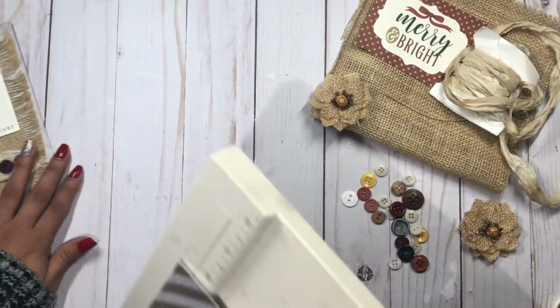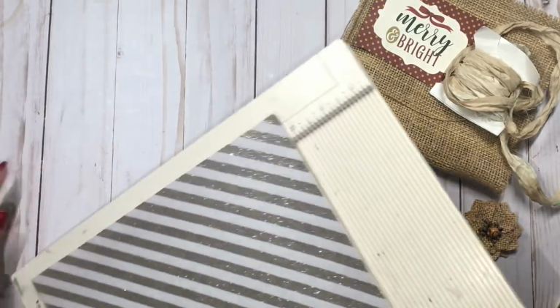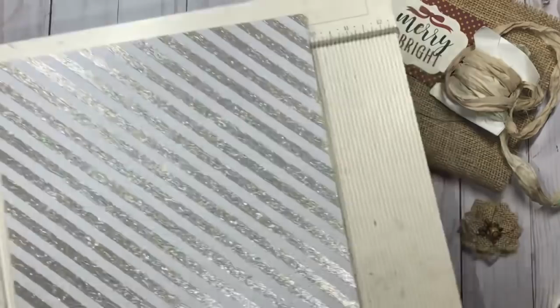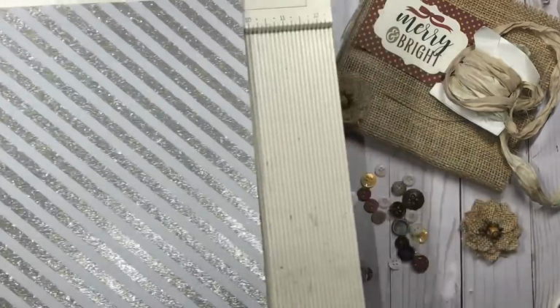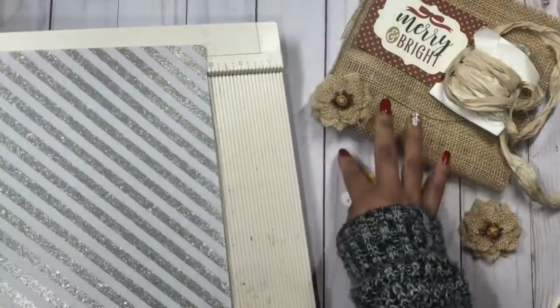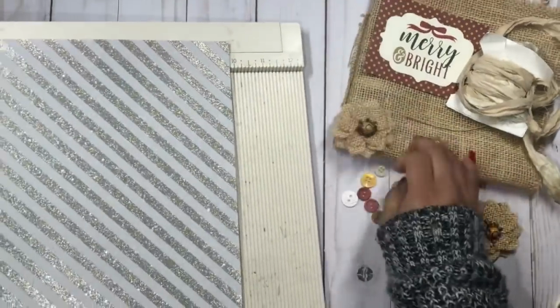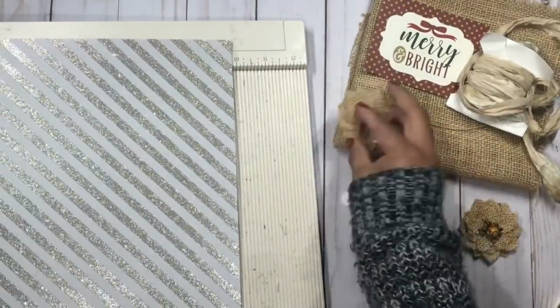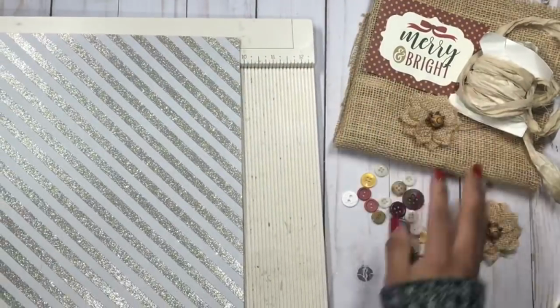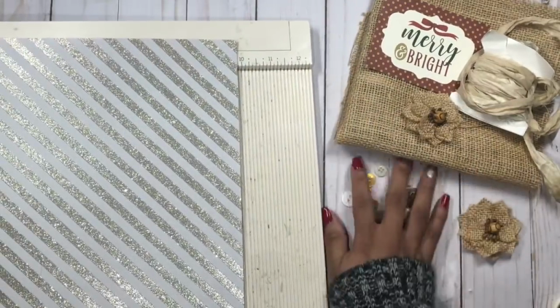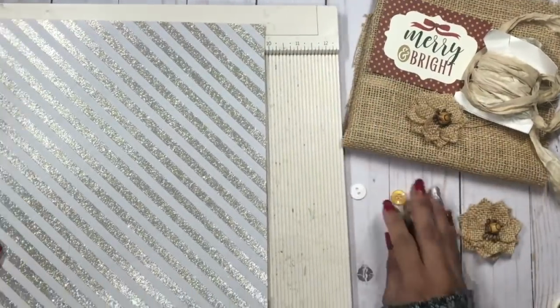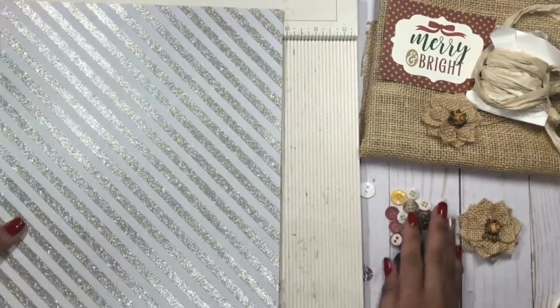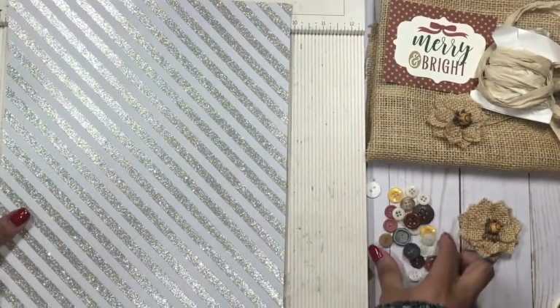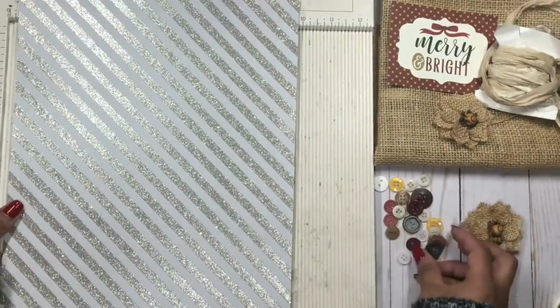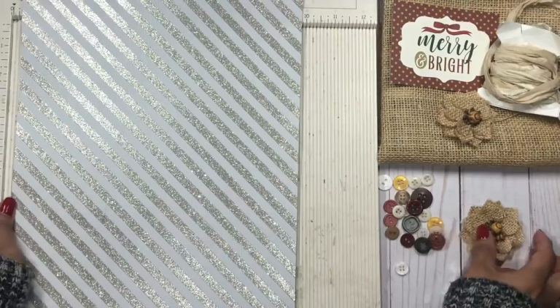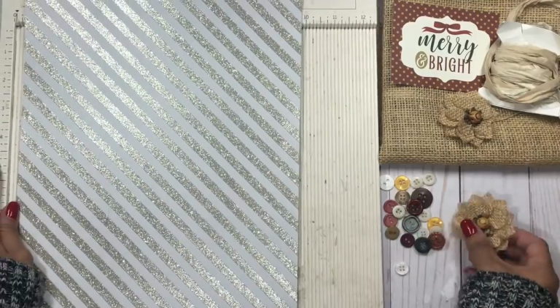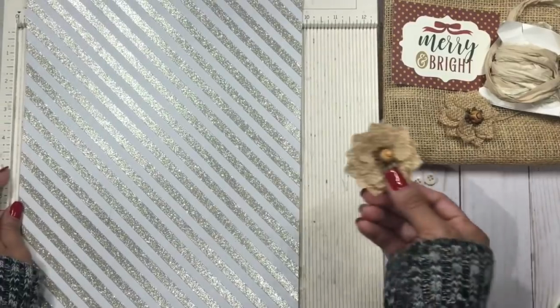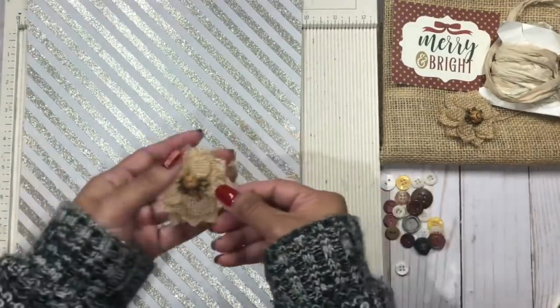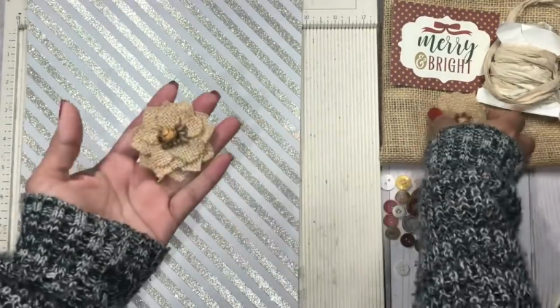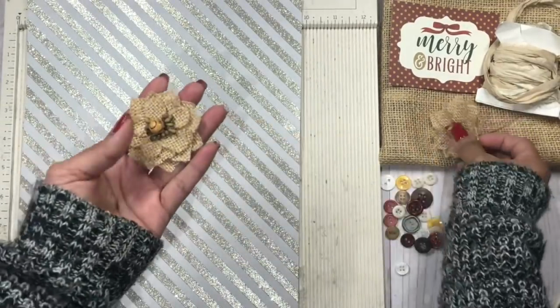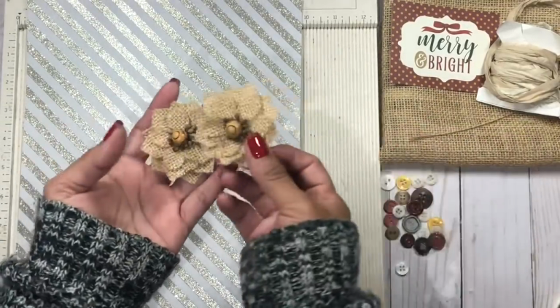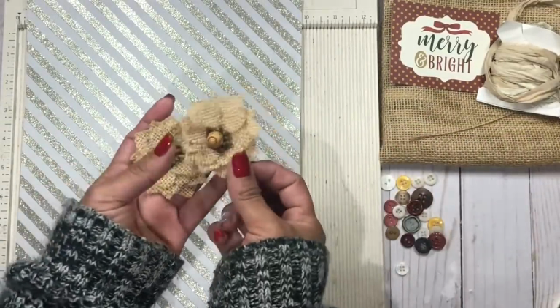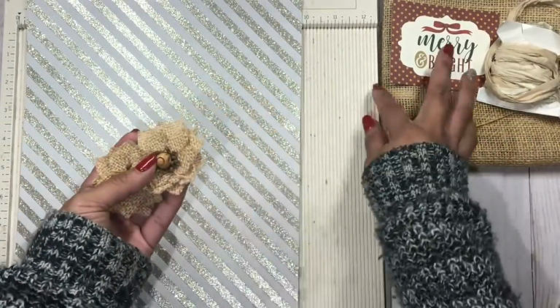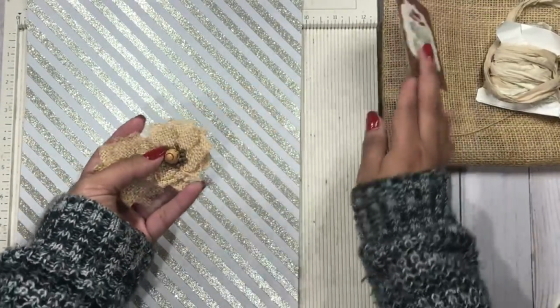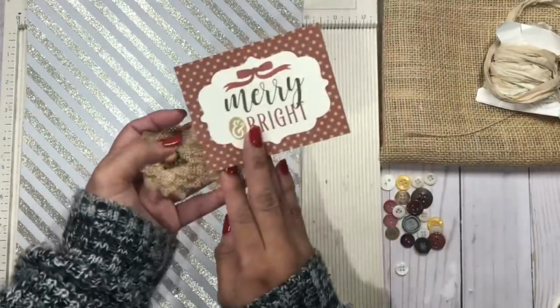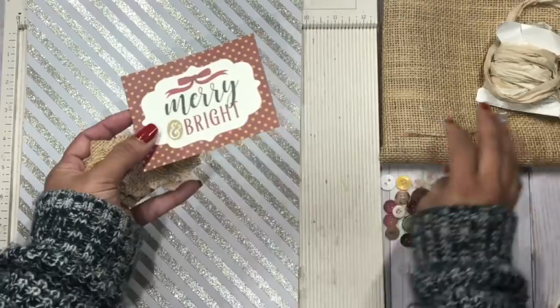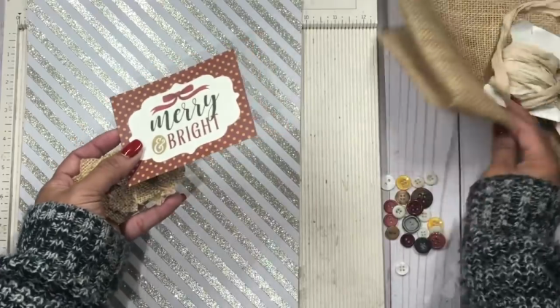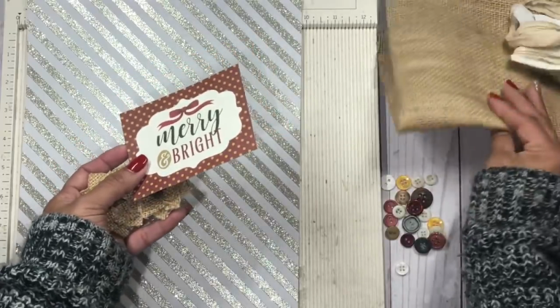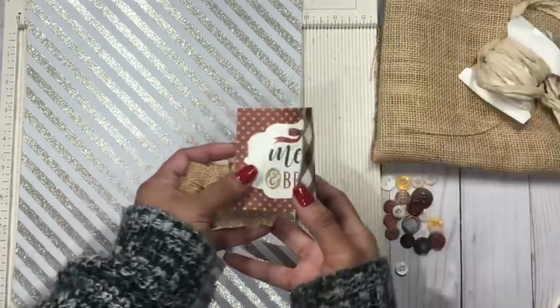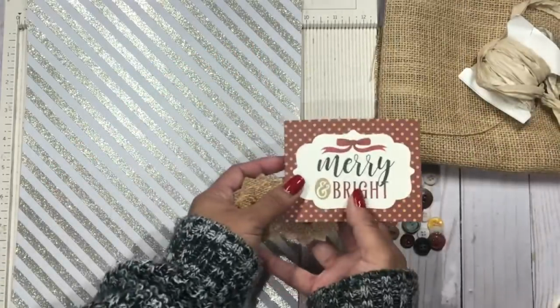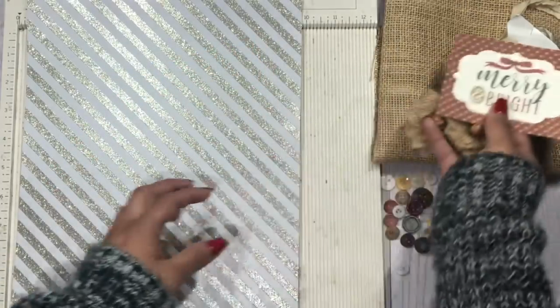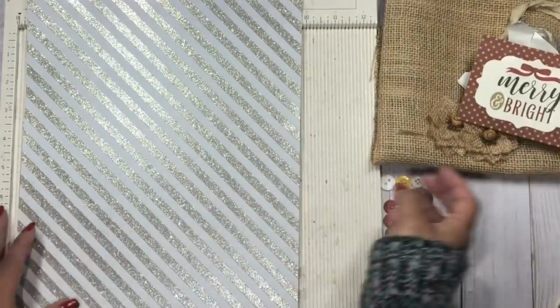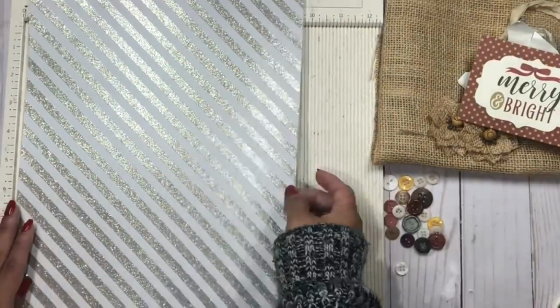As you can see here I have some little vintage buttons, some things from my stash like flowers, this Mary and bride ribbon, and then some jute as well.